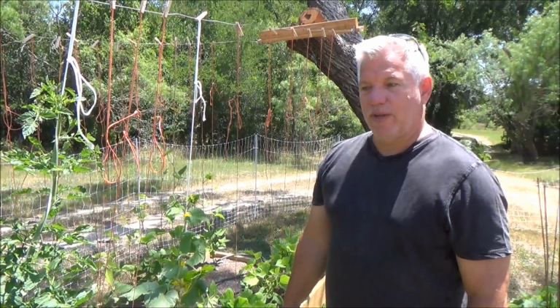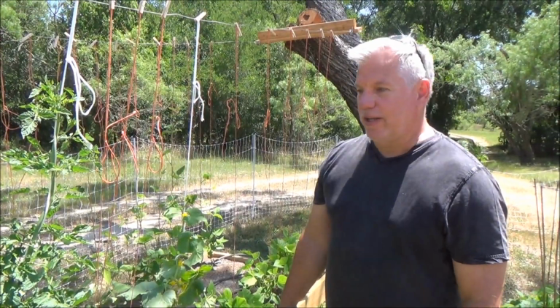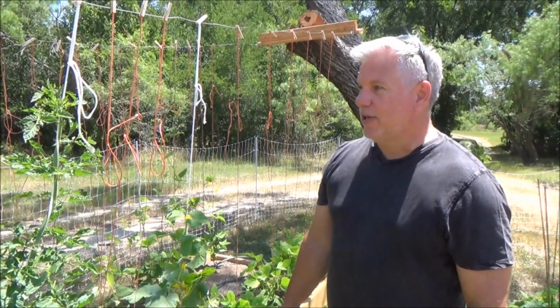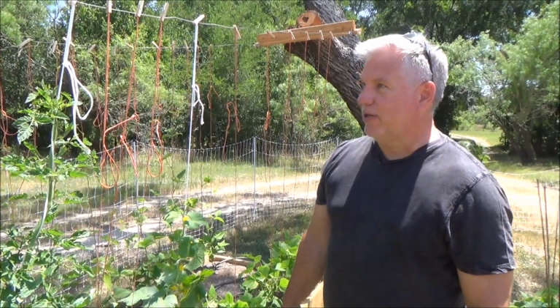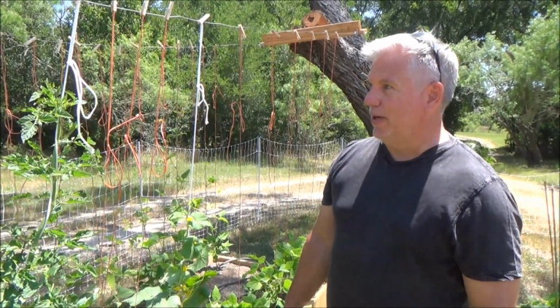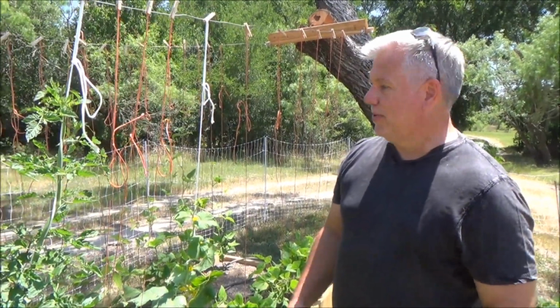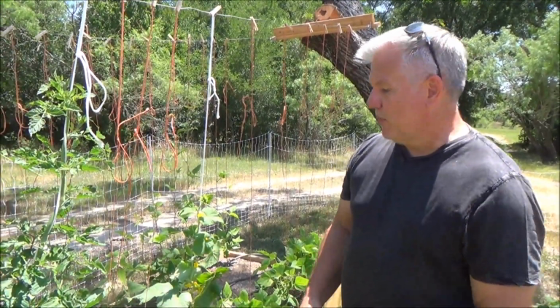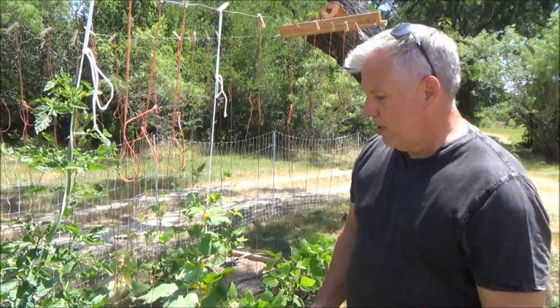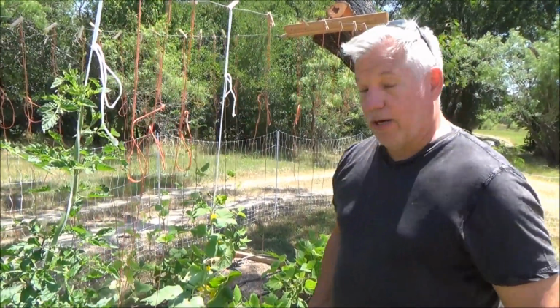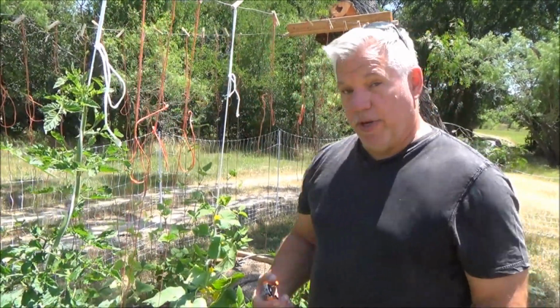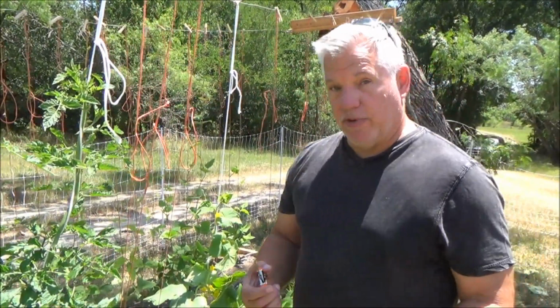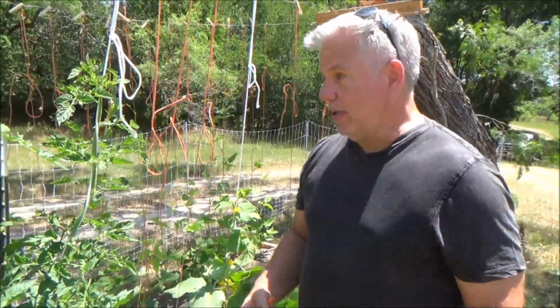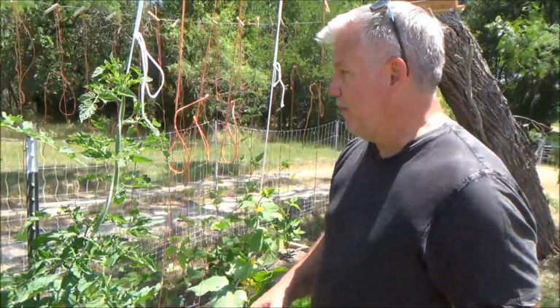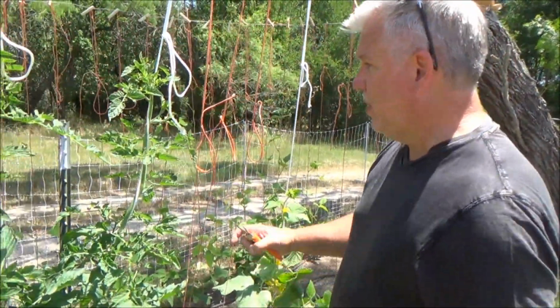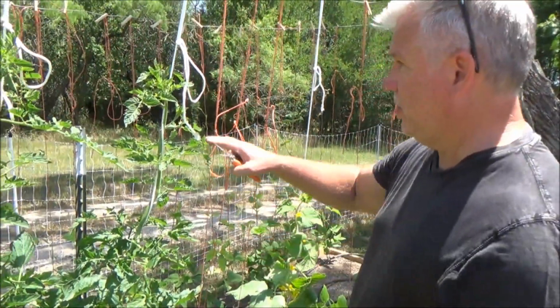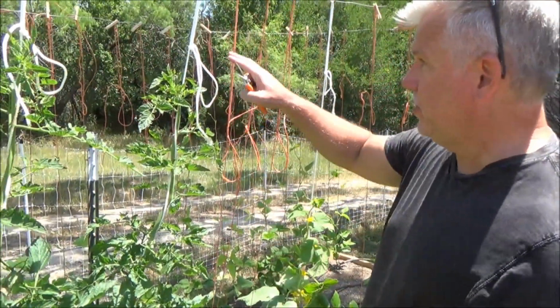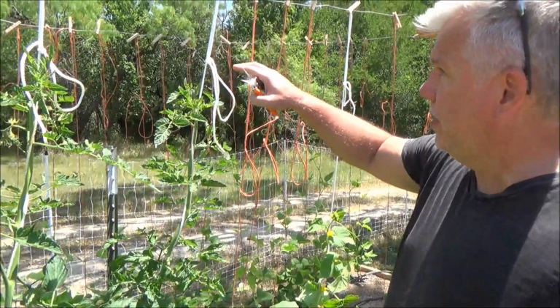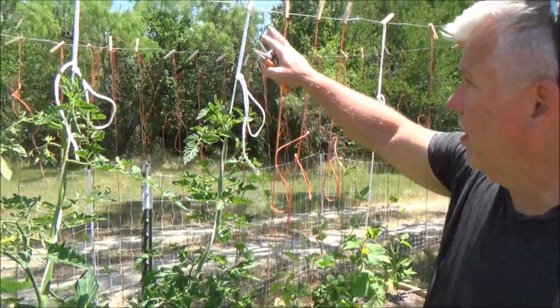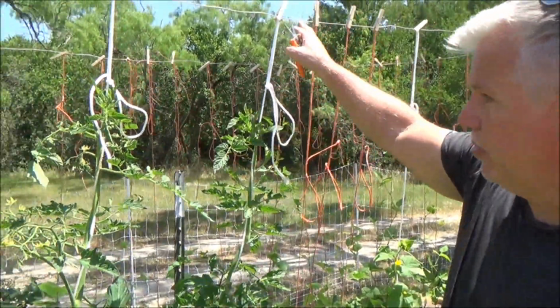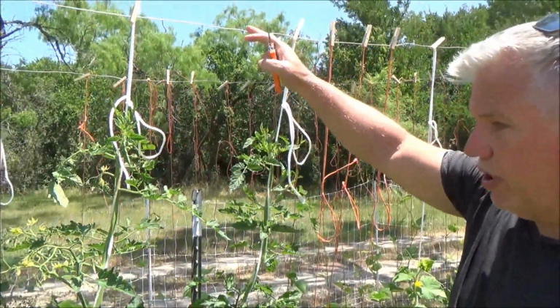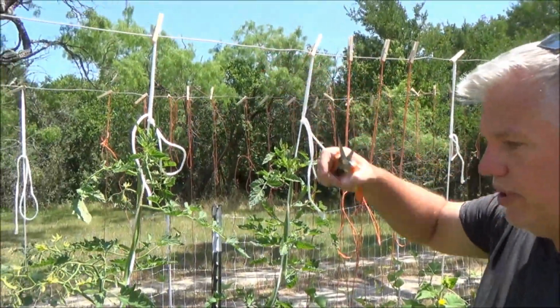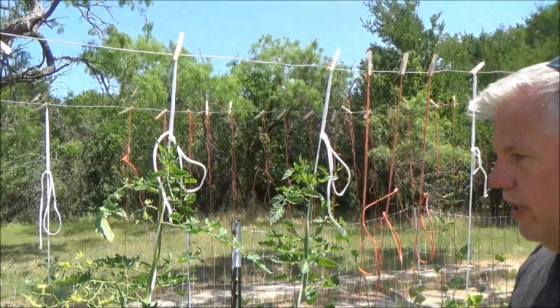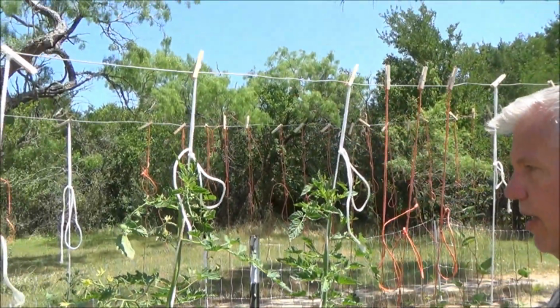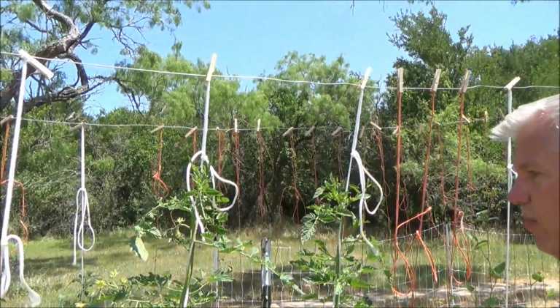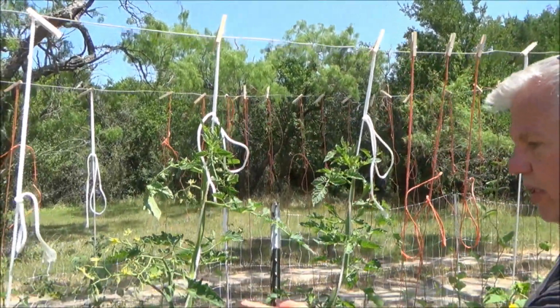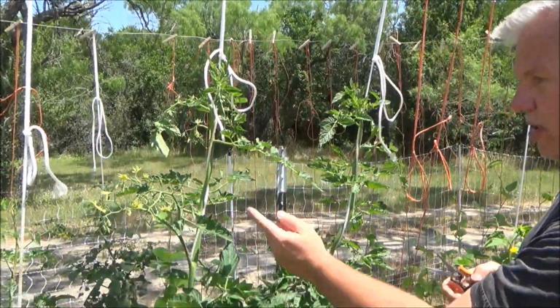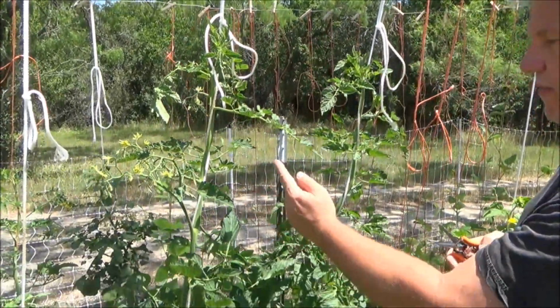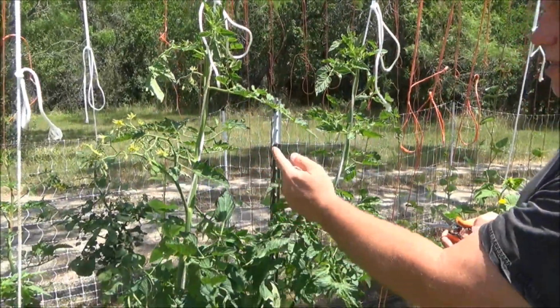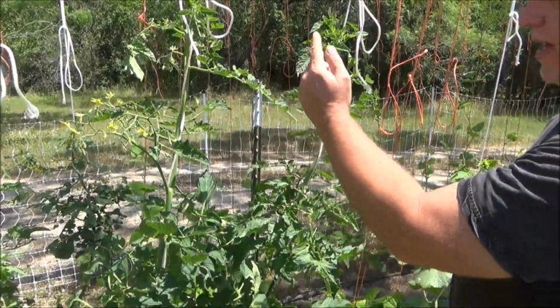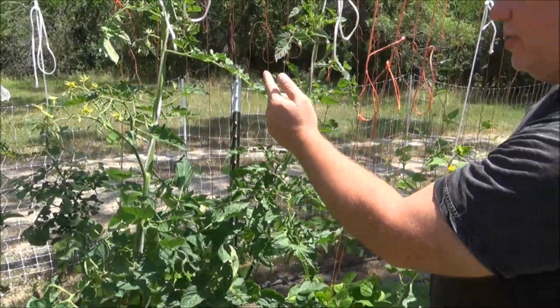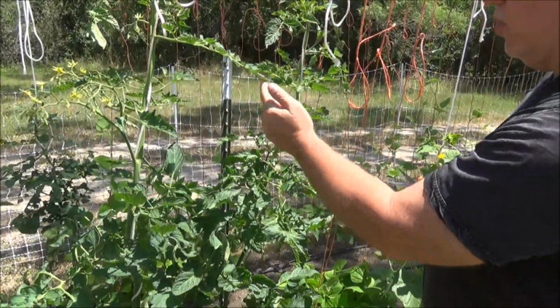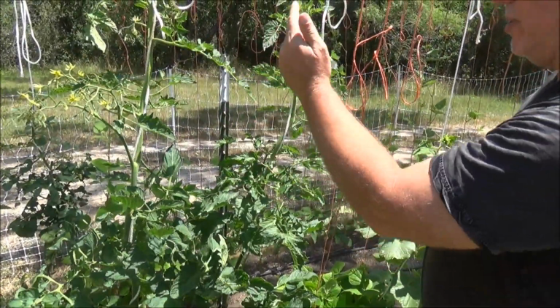Alright, let's talk about tomatoes. I grow tomatoes vertically, as you can see. I built a trellis, and we're going to talk about, first off, how this works.